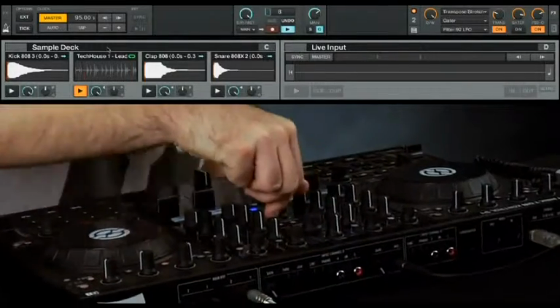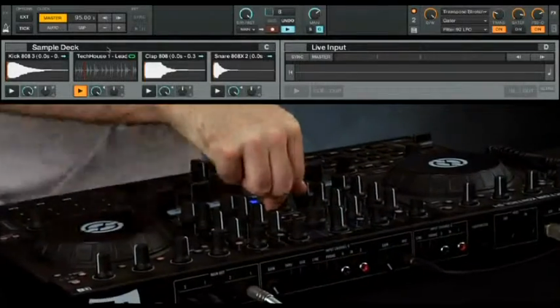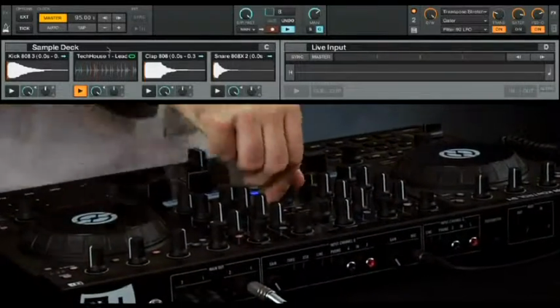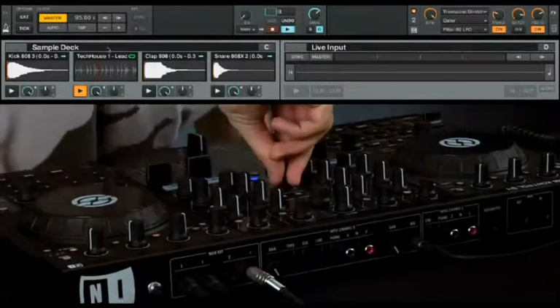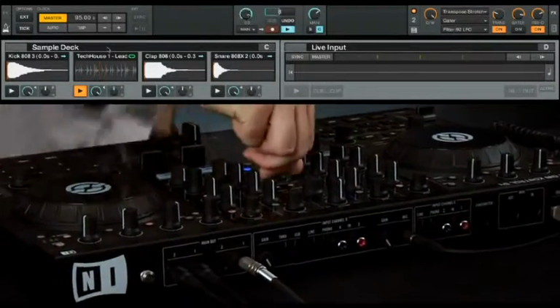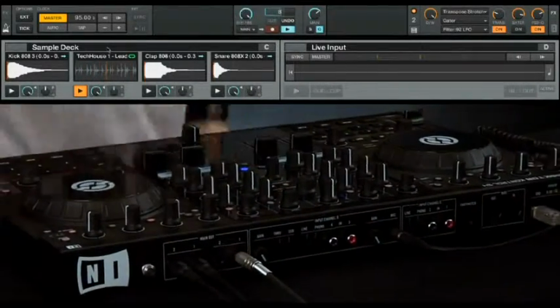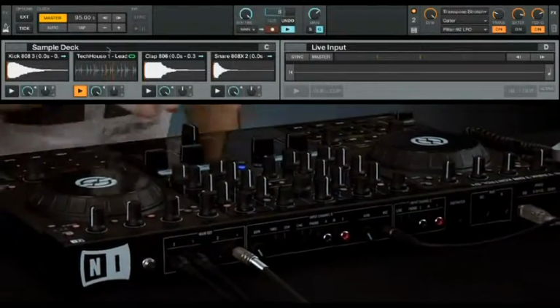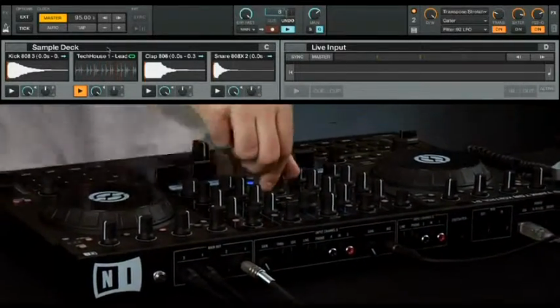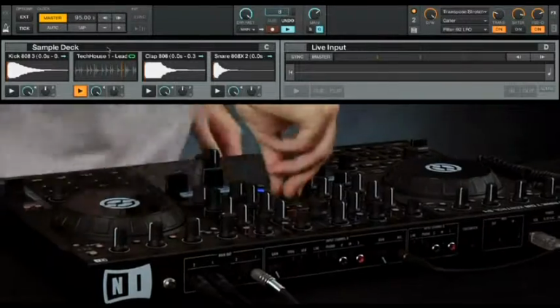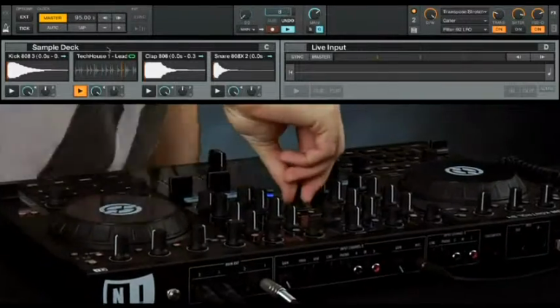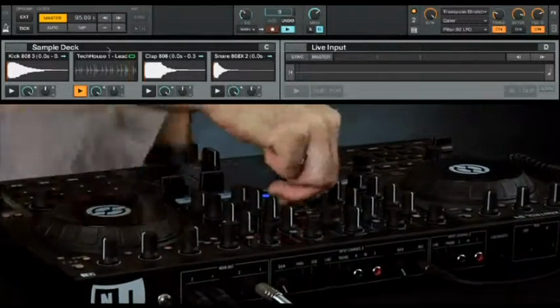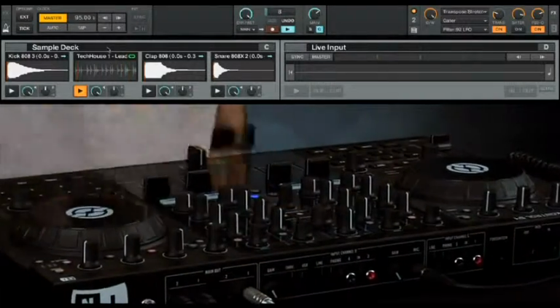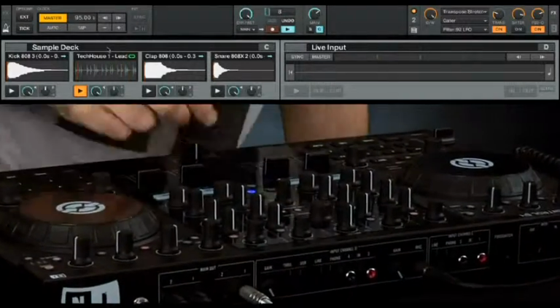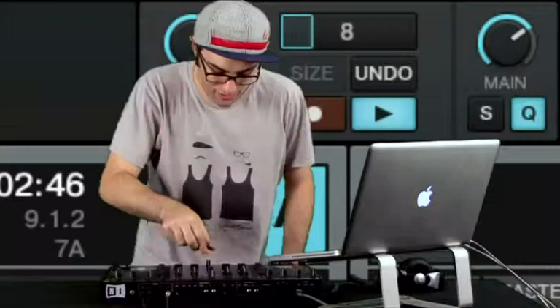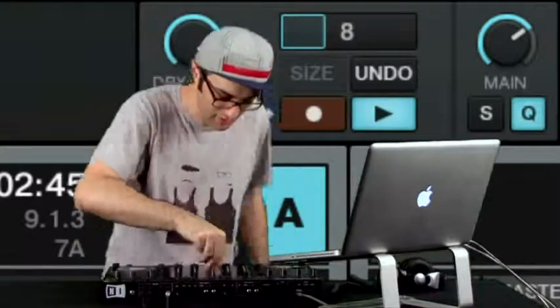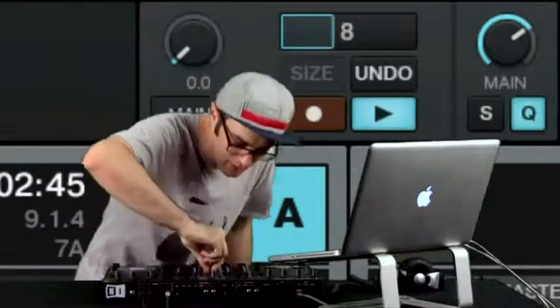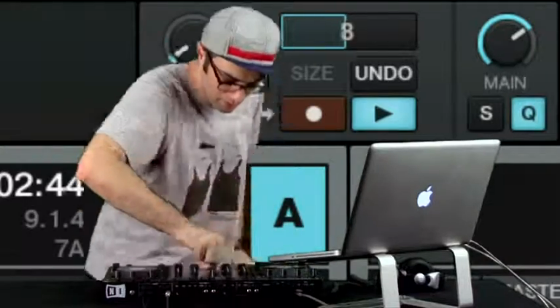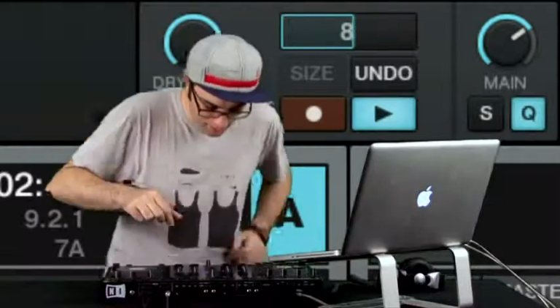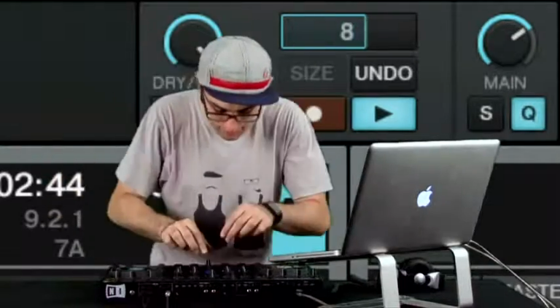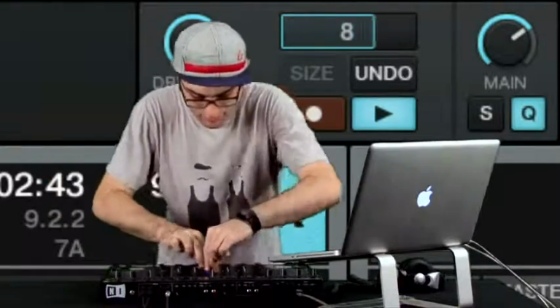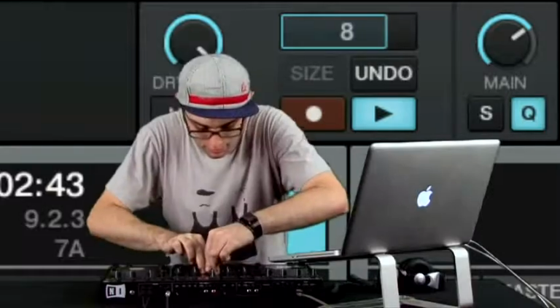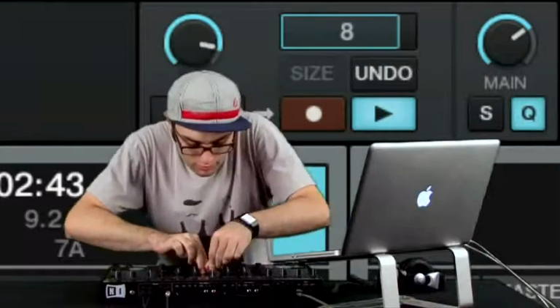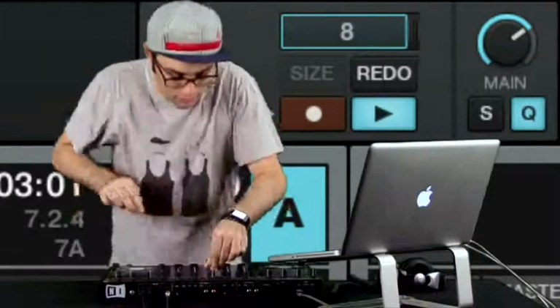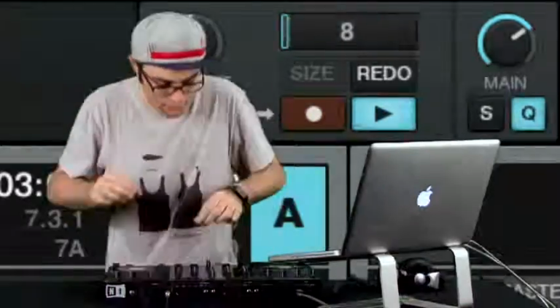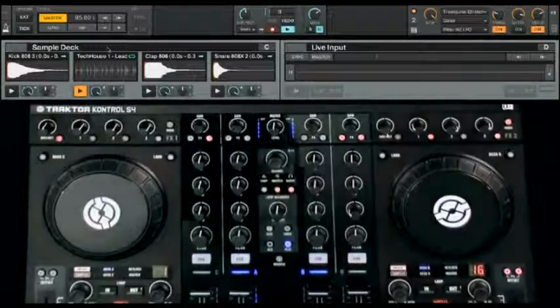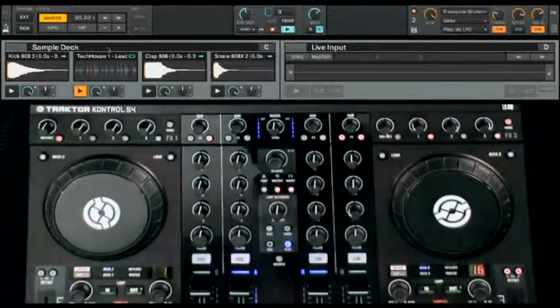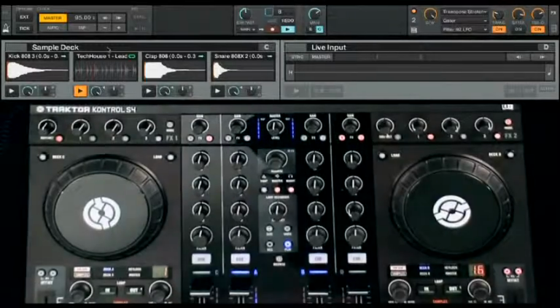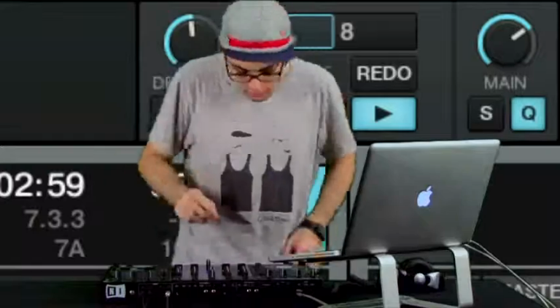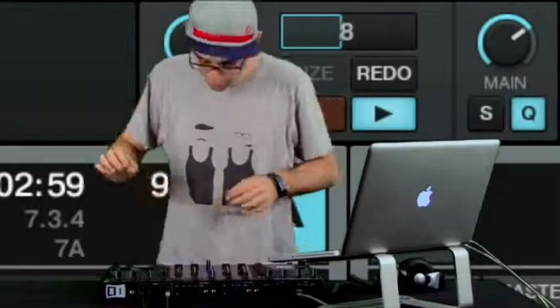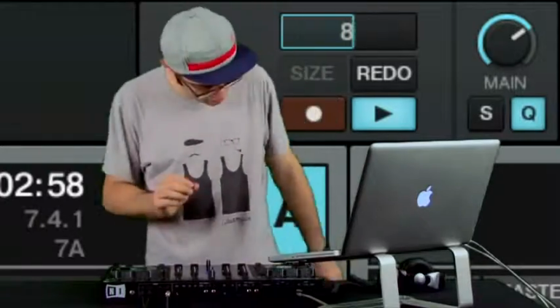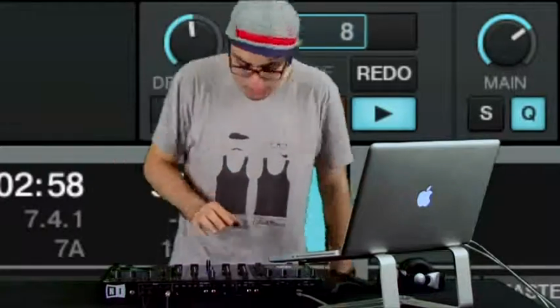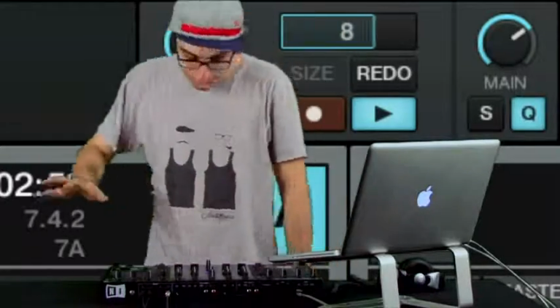This opens up some exciting possibilities. For example, you can record a crazy effects buildup with Traktor to get the crowd hyped and then keep it looping before you drop in a new track. This is like doing mix automation in a sequencer, but performed live.